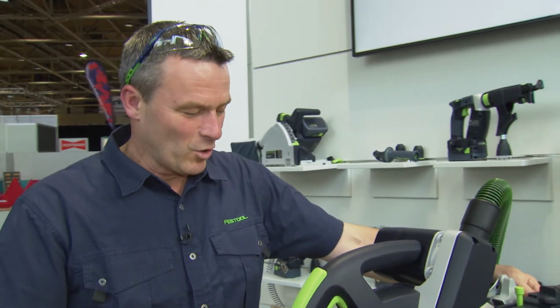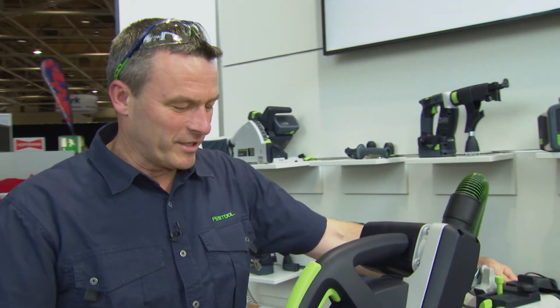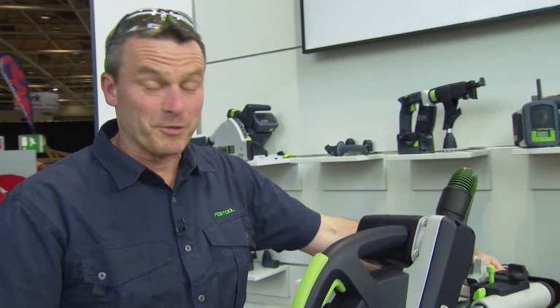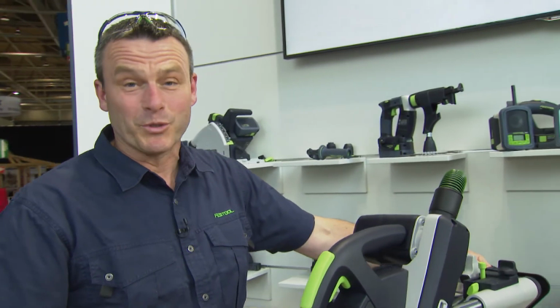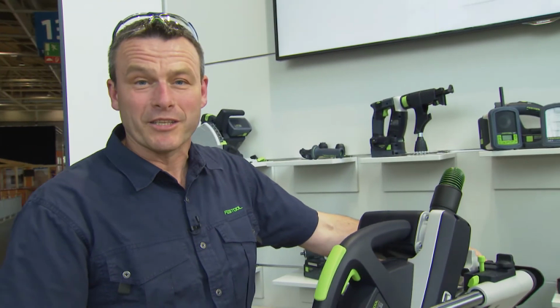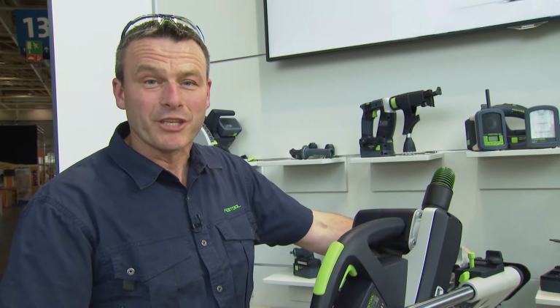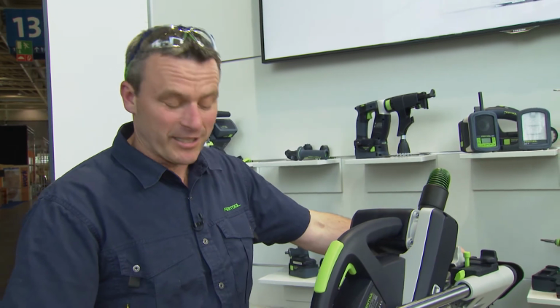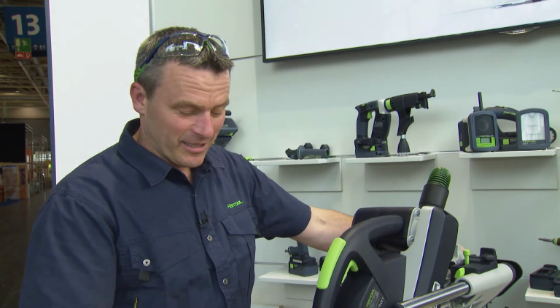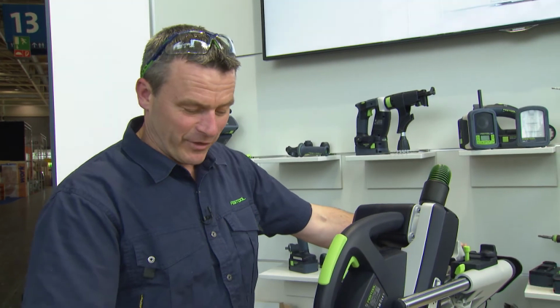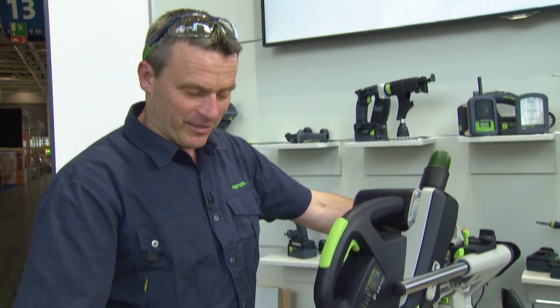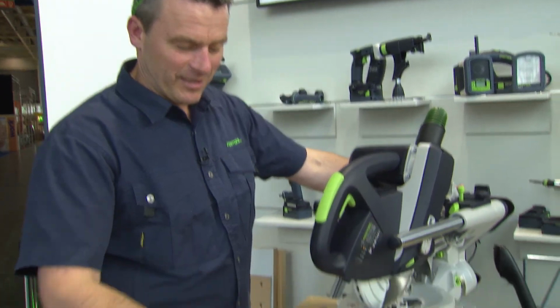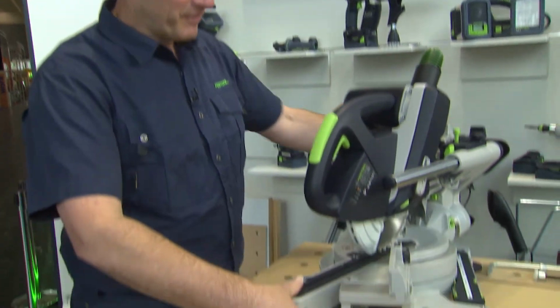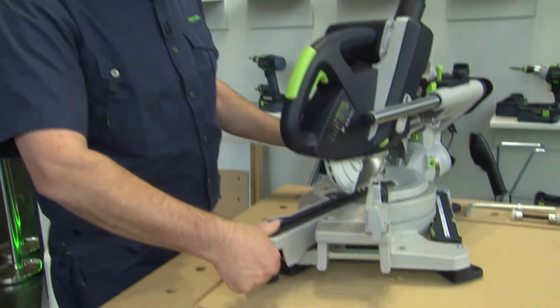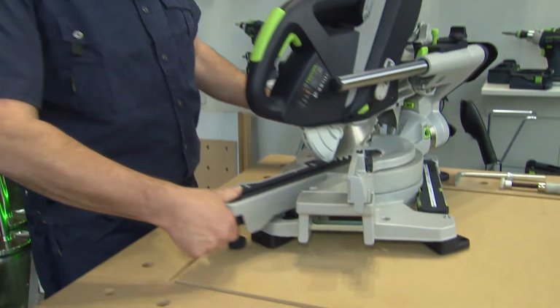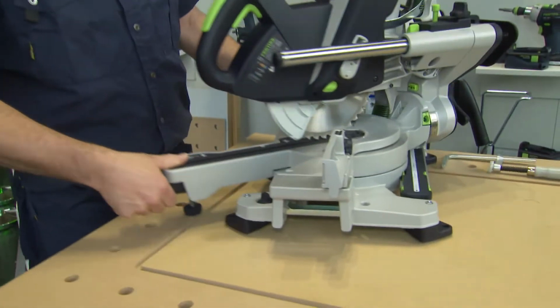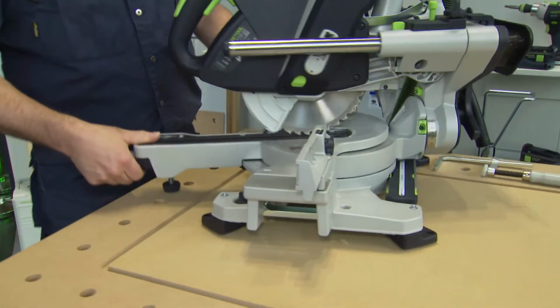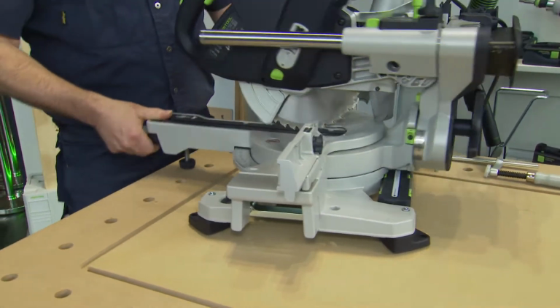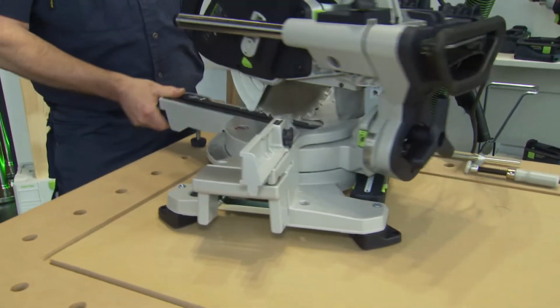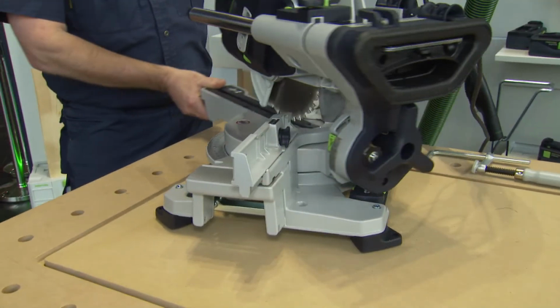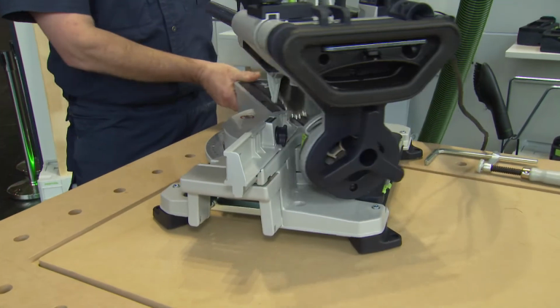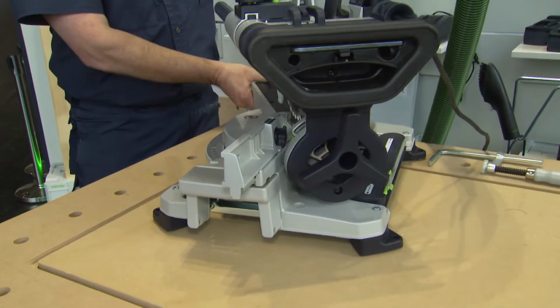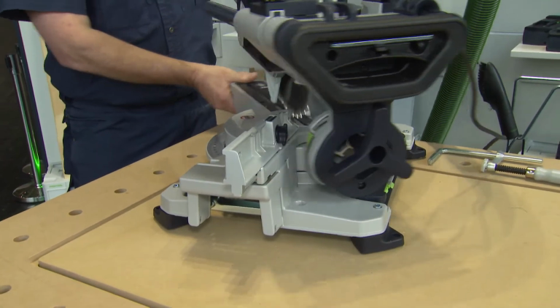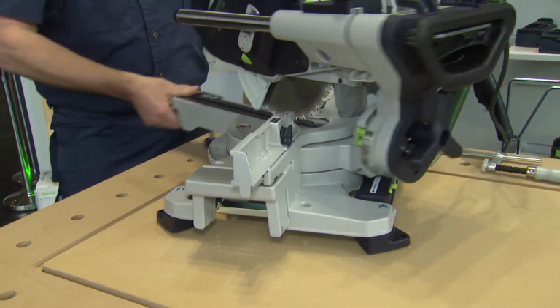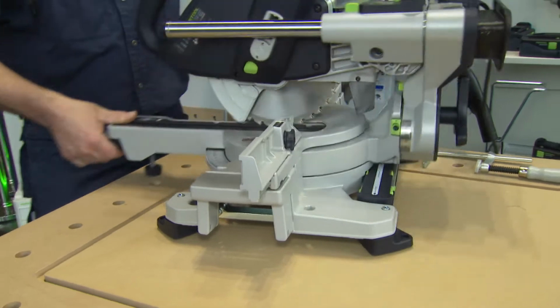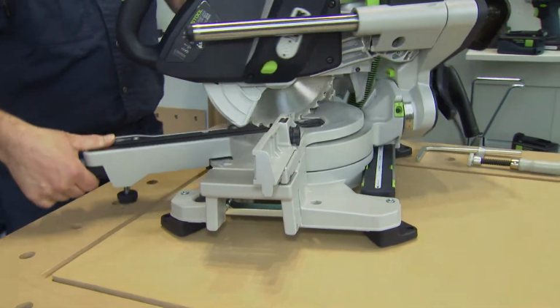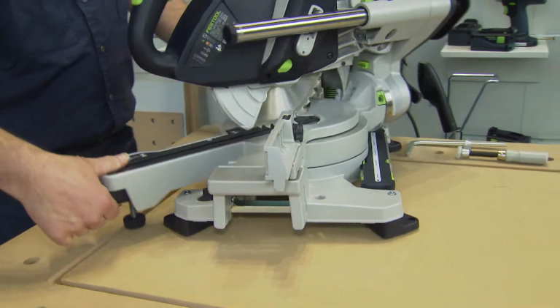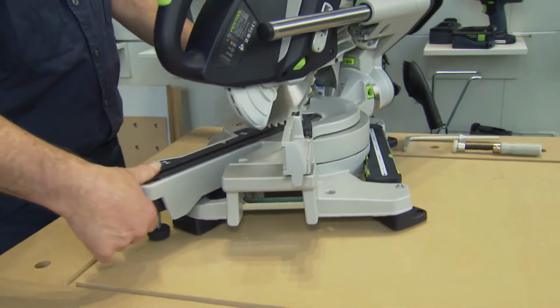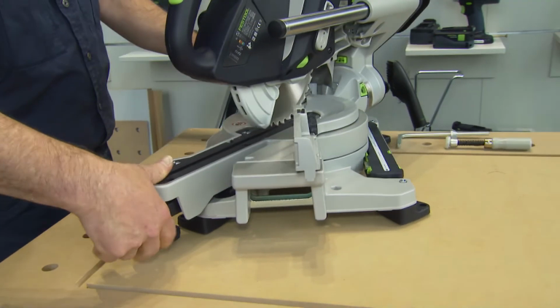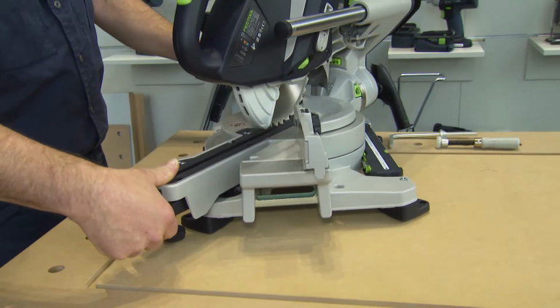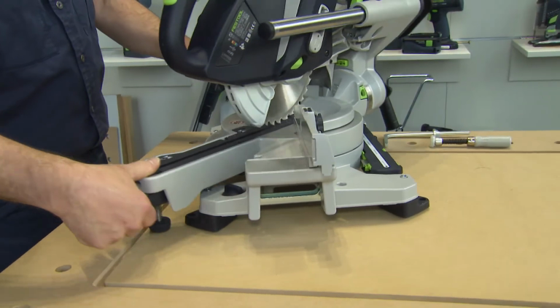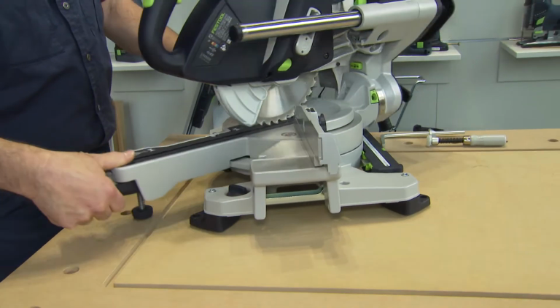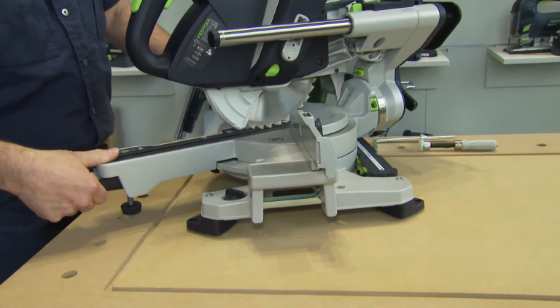What's special about it is that we can set up angles of 60 degrees on both sides. You can't hear it, but it's very quiet while in operation.